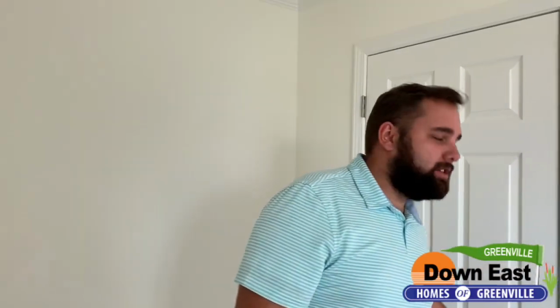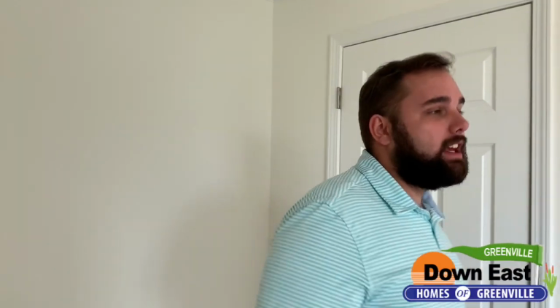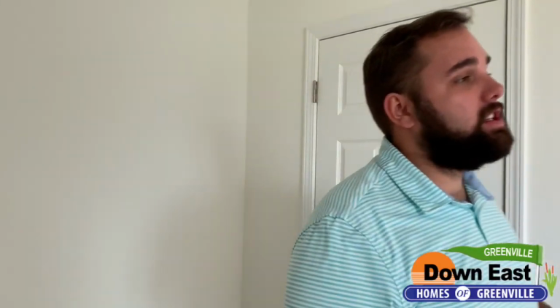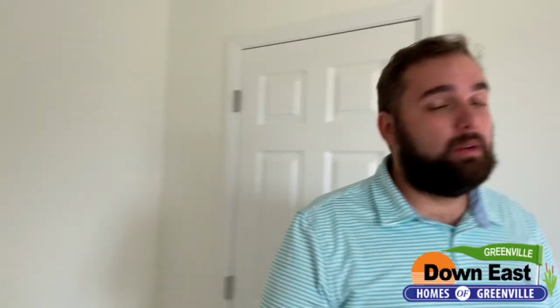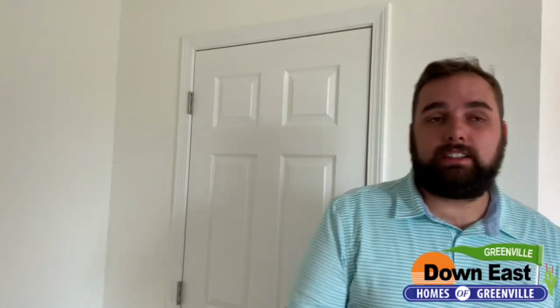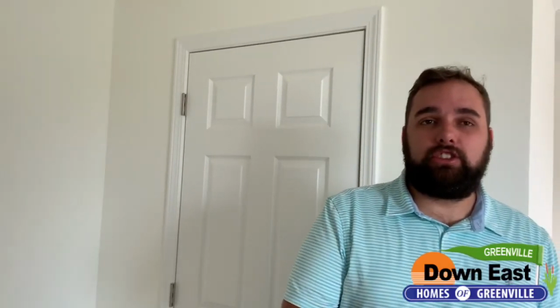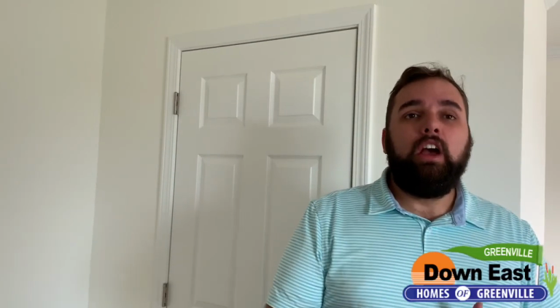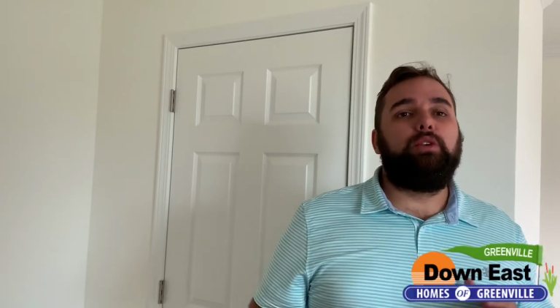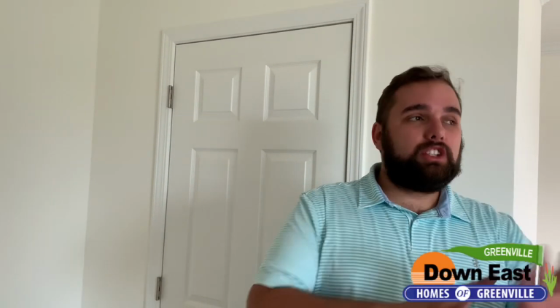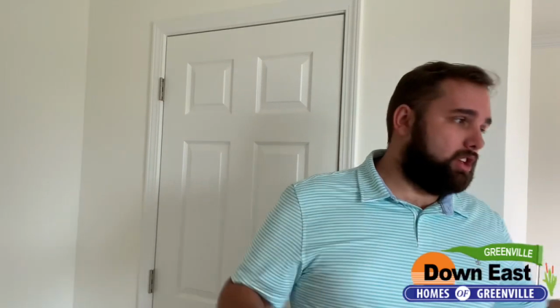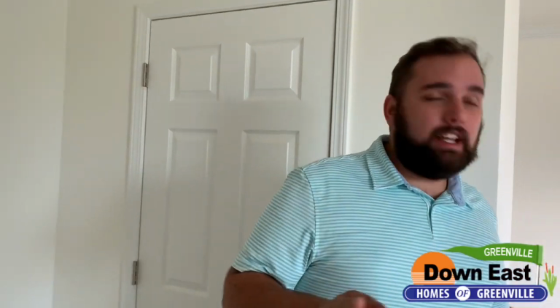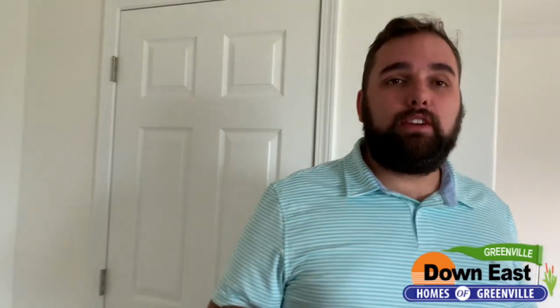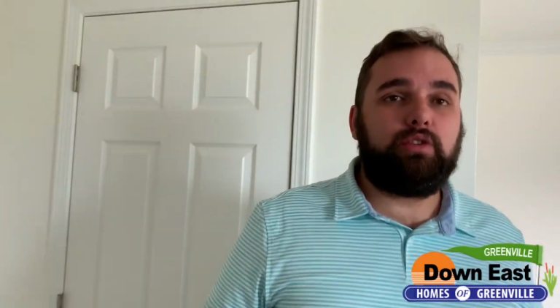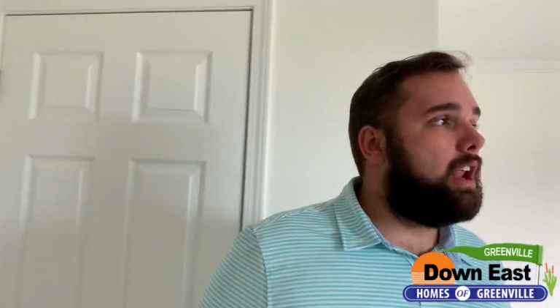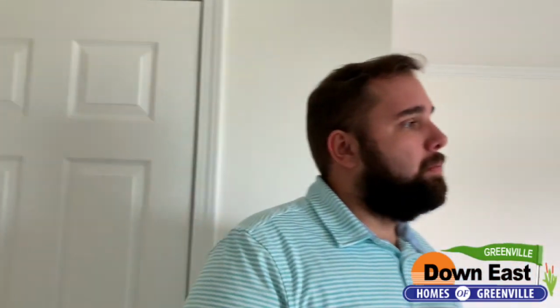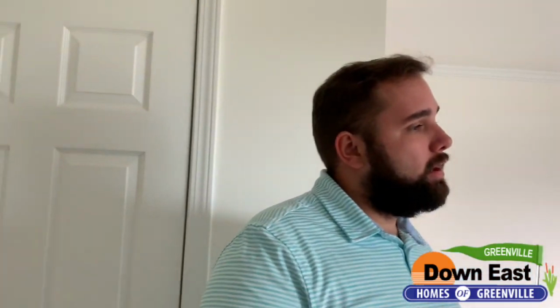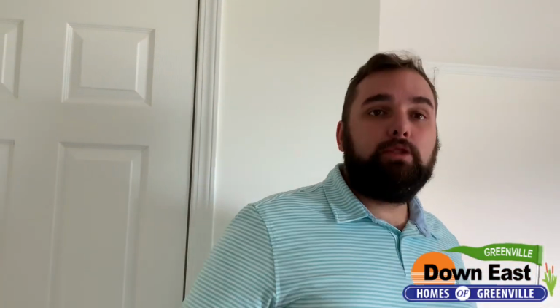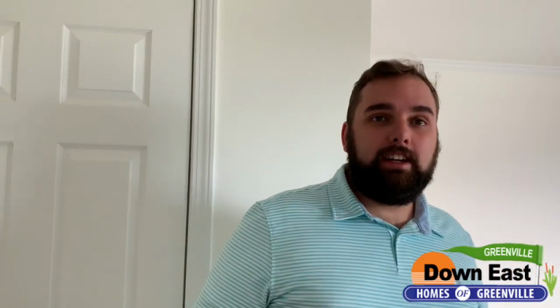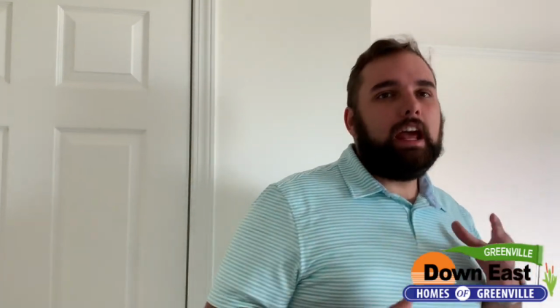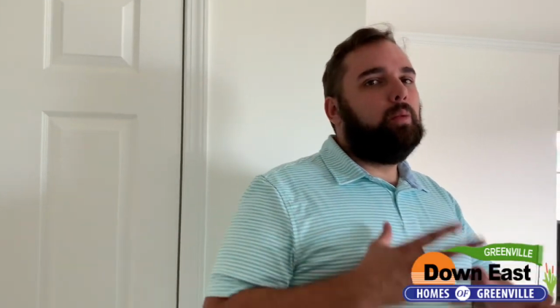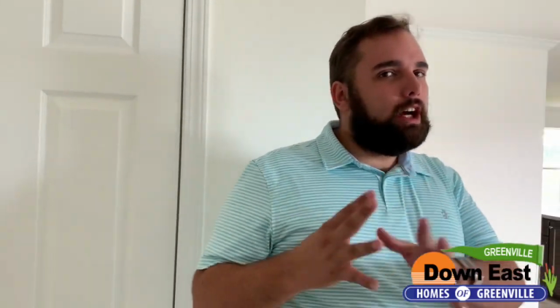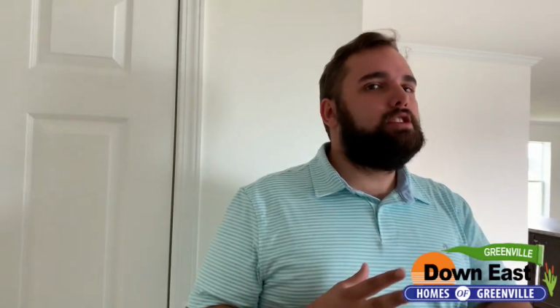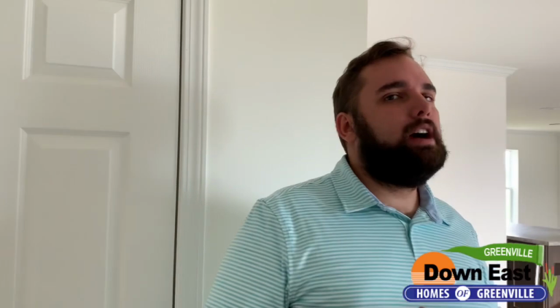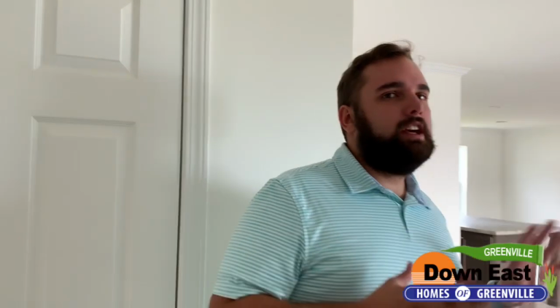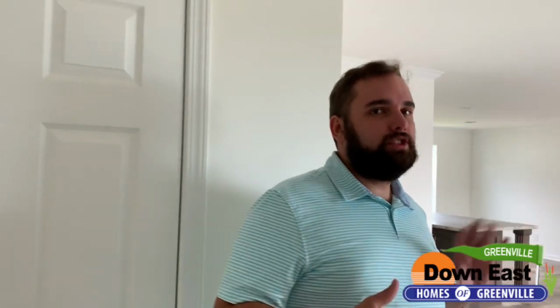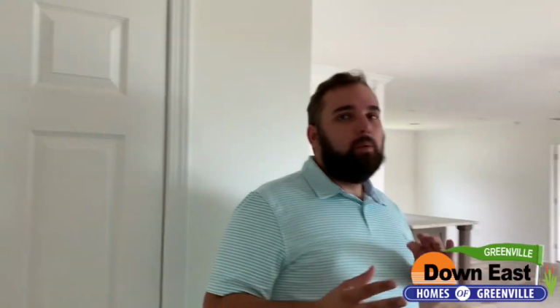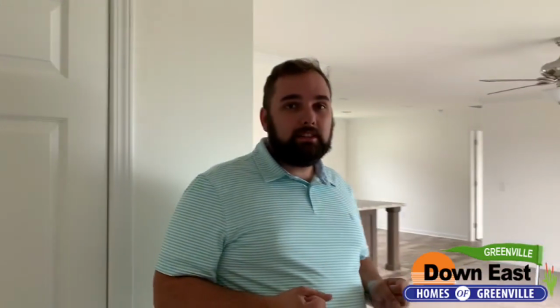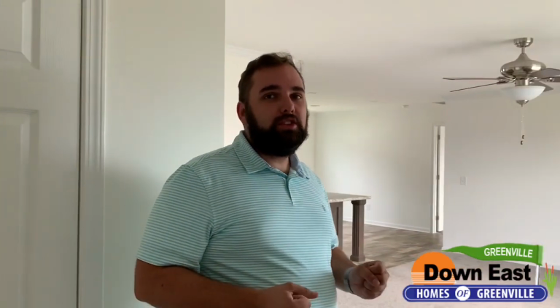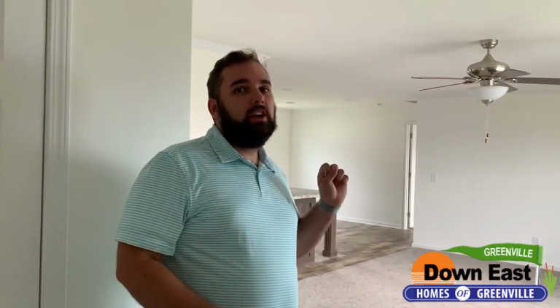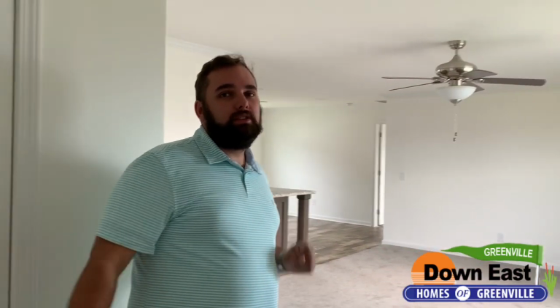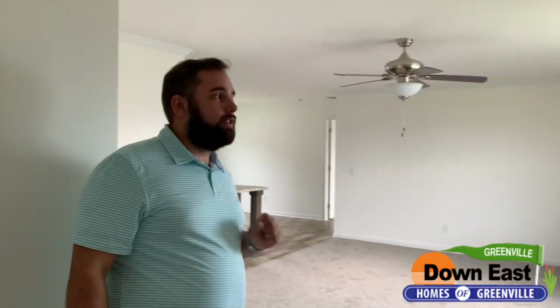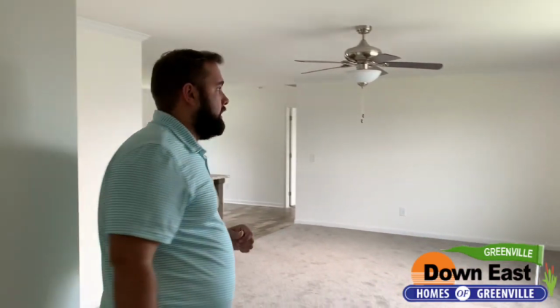This house we just got in and we're really excited to show you. It doesn't have any furniture in it yet, but use your imagination and we'll come back and update you in about 30 days or so. We'll get some furniture in here and it's going to look fantastic.